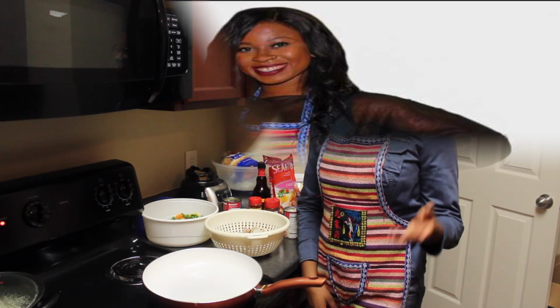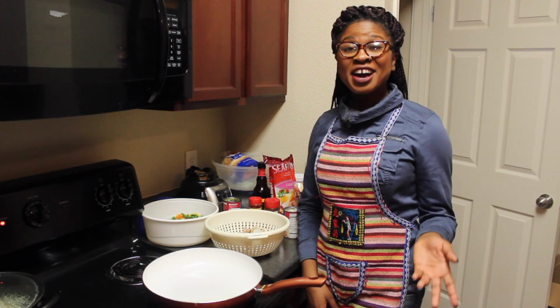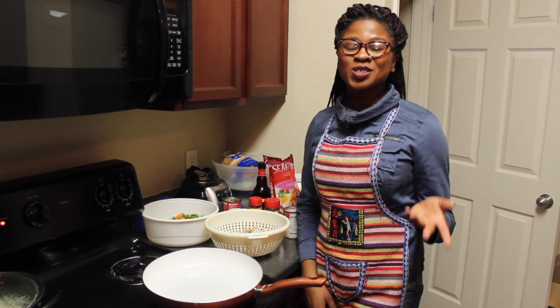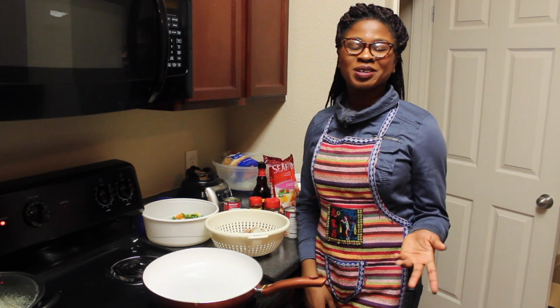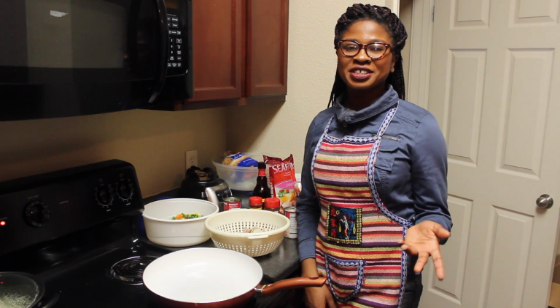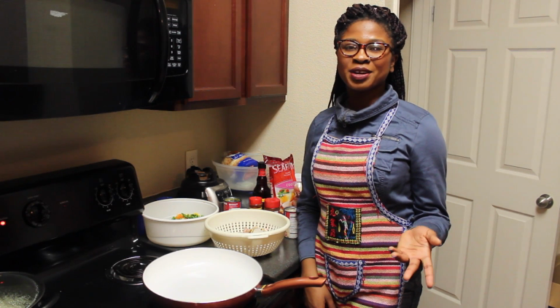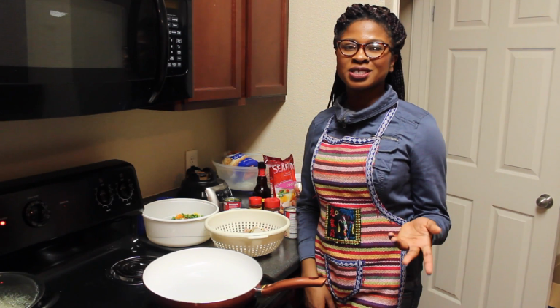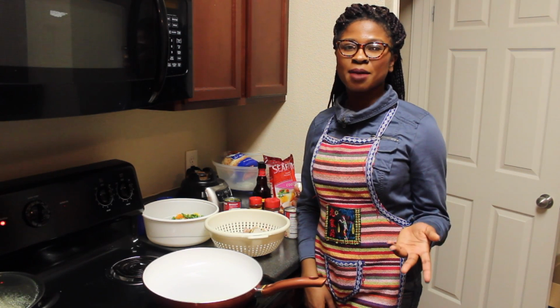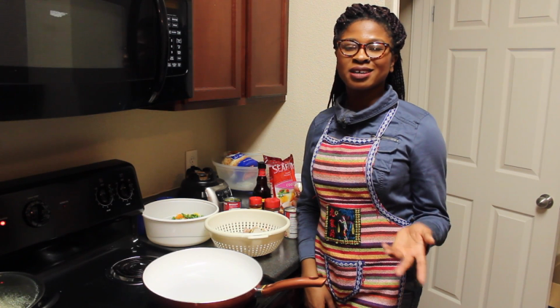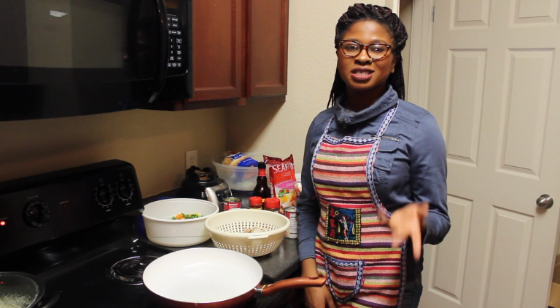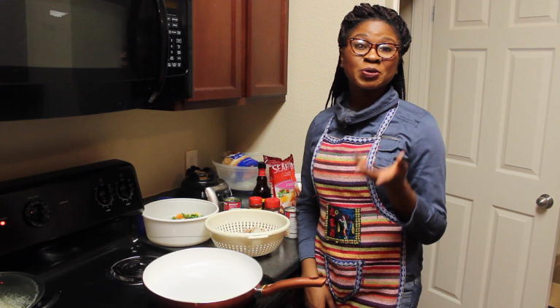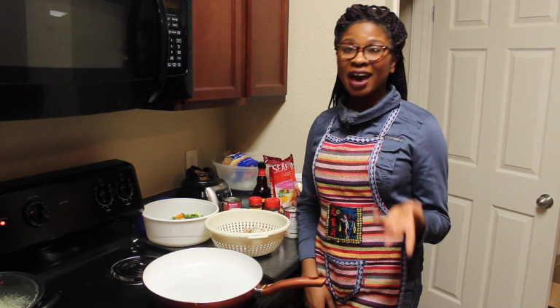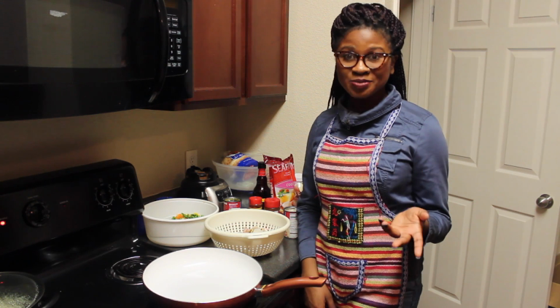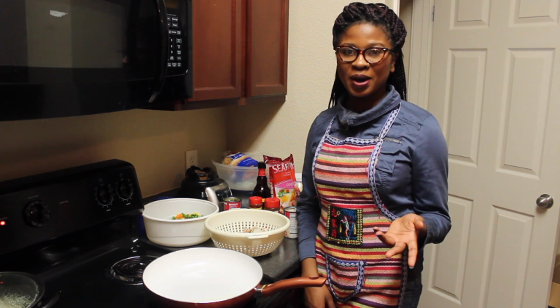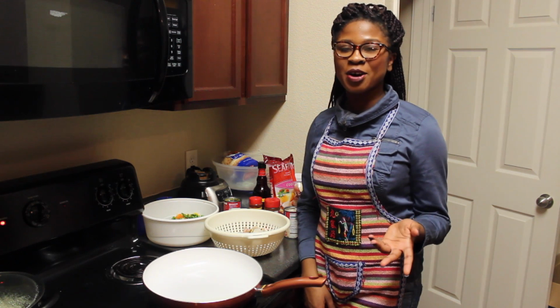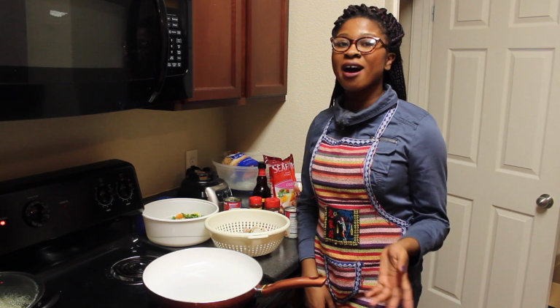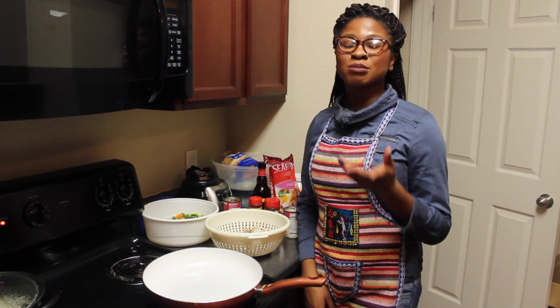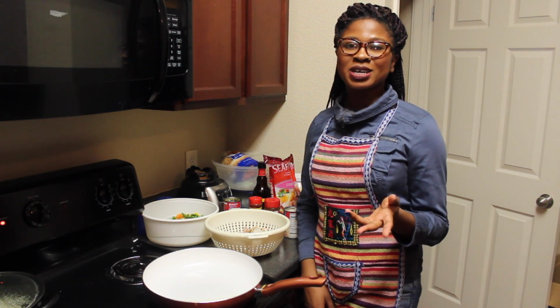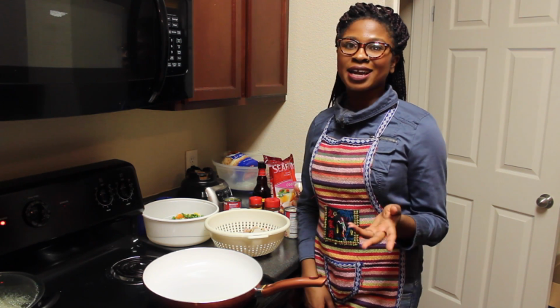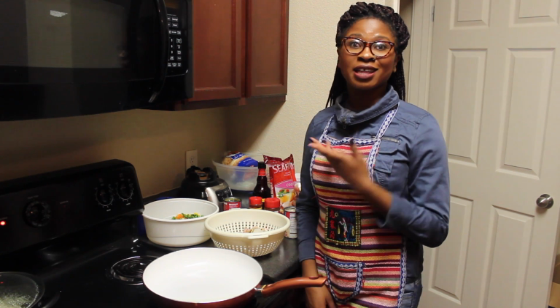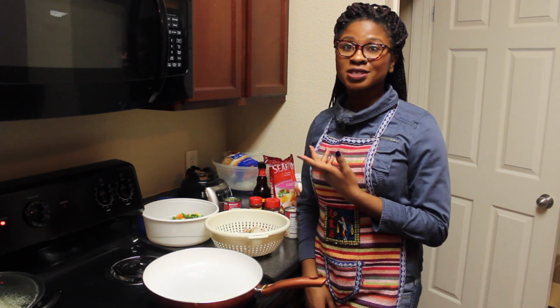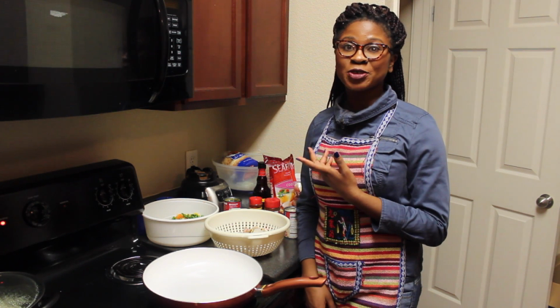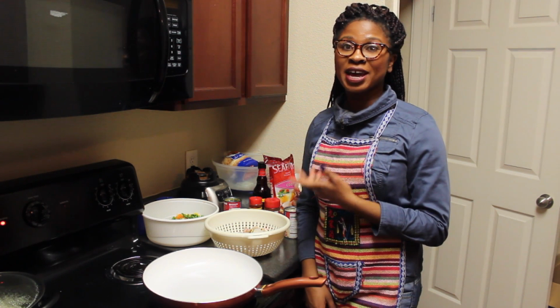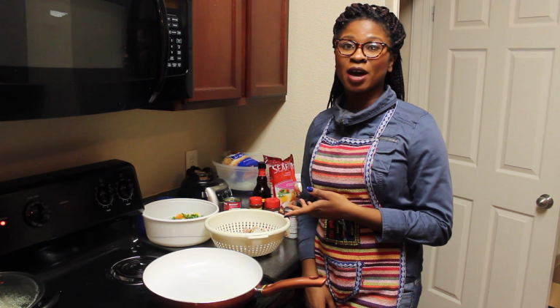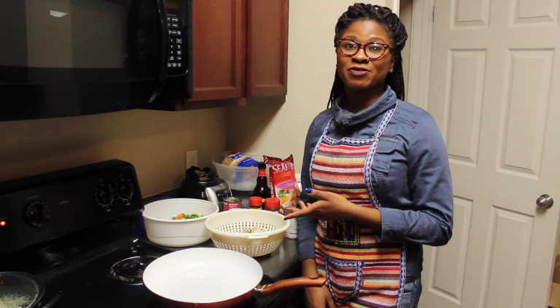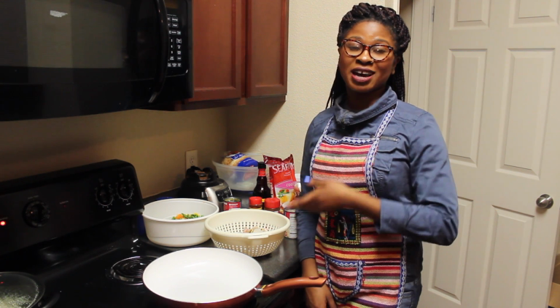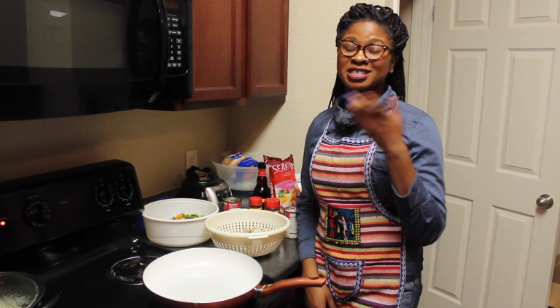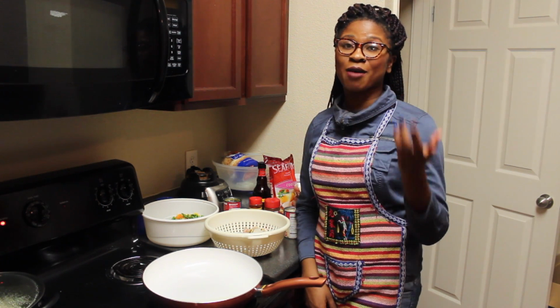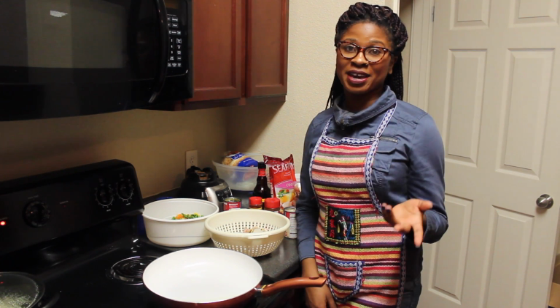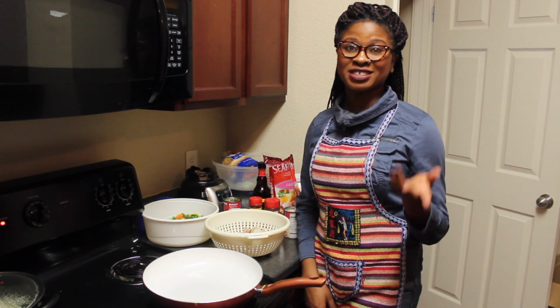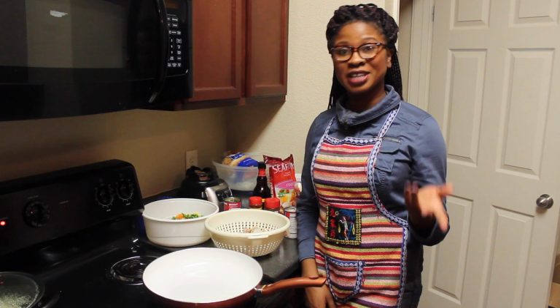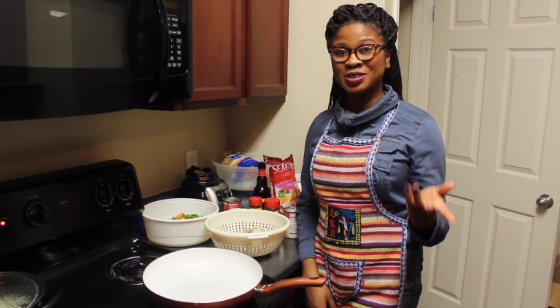Hey guys, welcome to my channel. Today I'm making seafood casserole. I'm so excited. I love seafood and I cannot wait for you guys to see how I make it, so stay tuned.